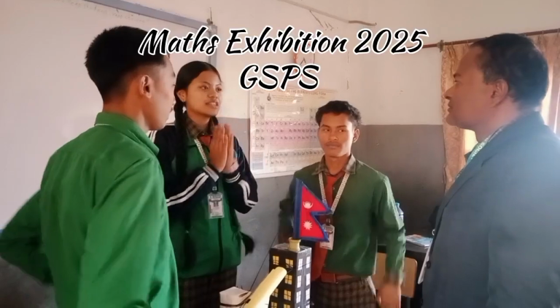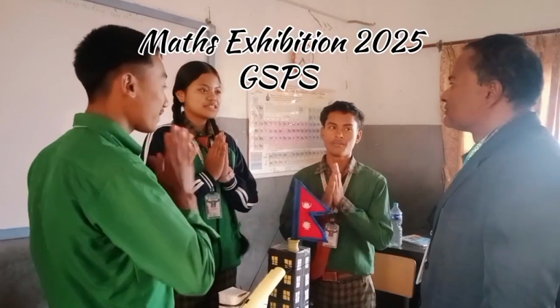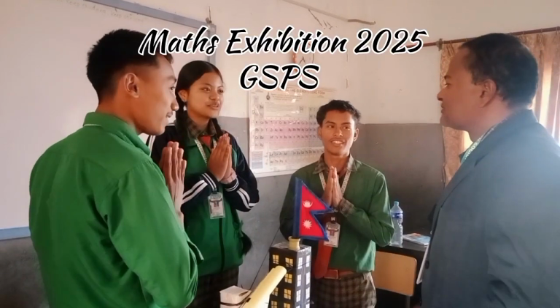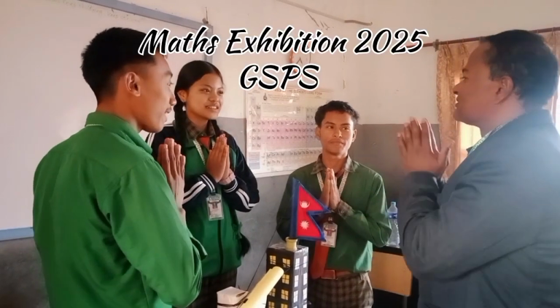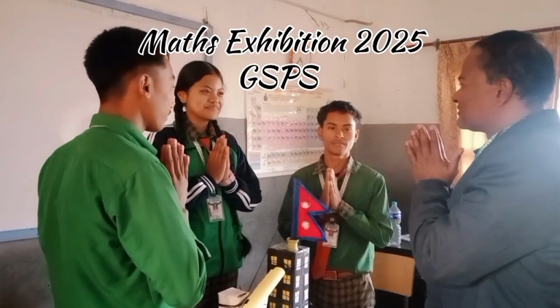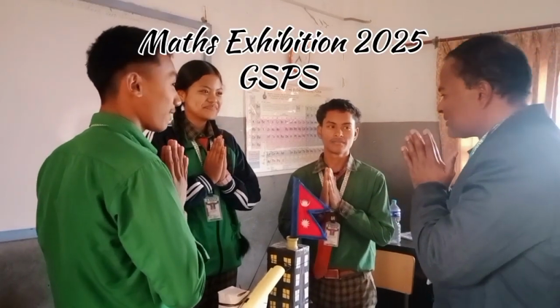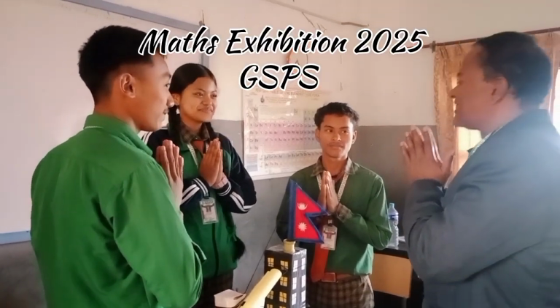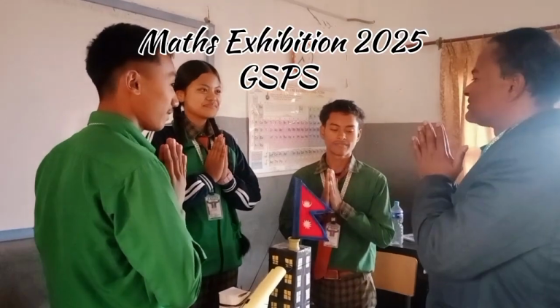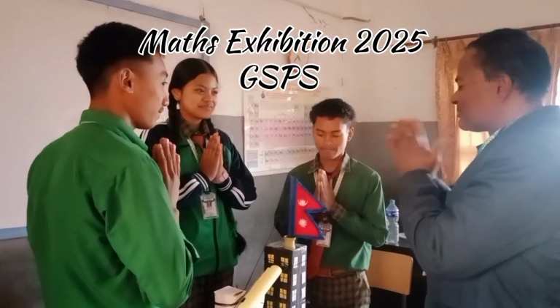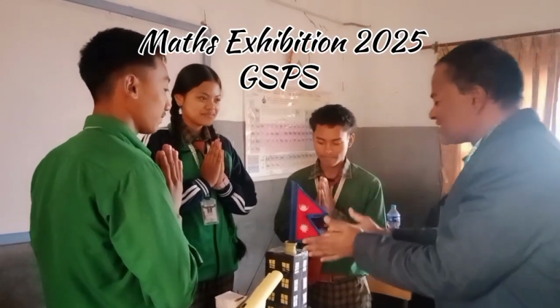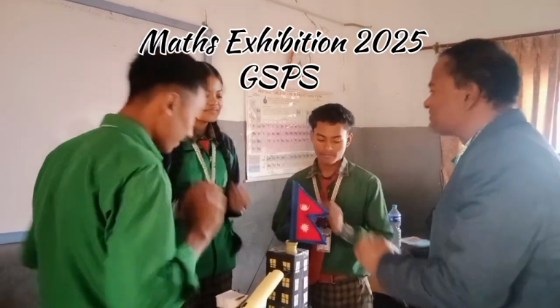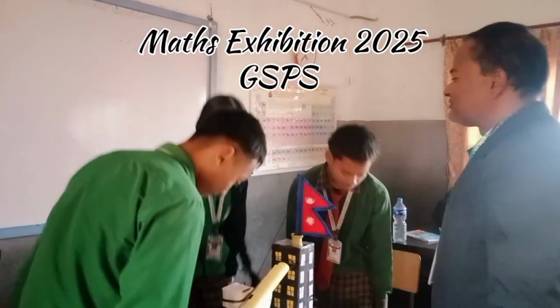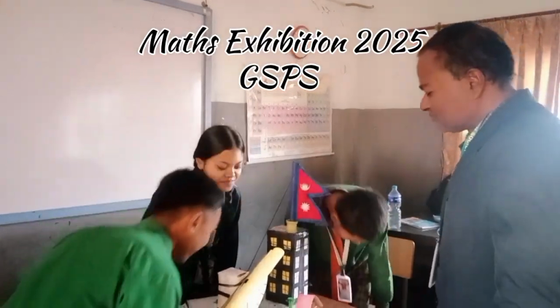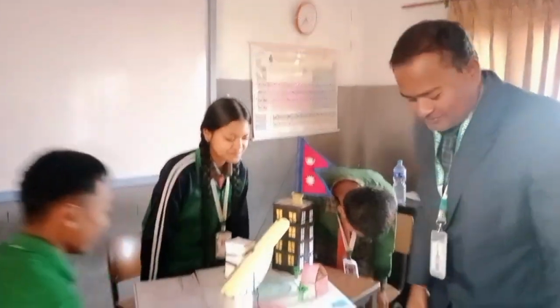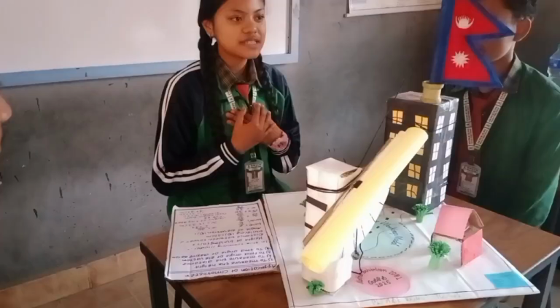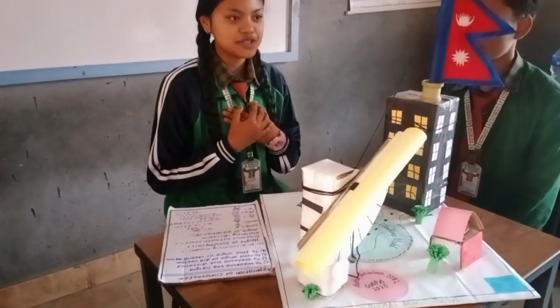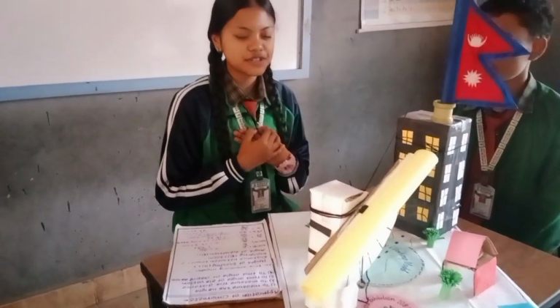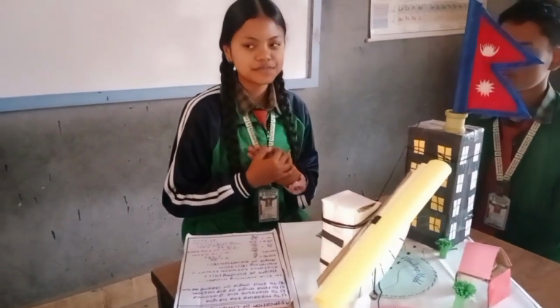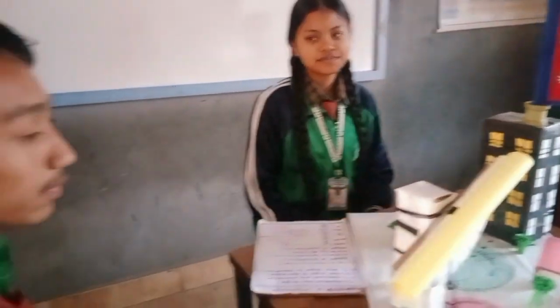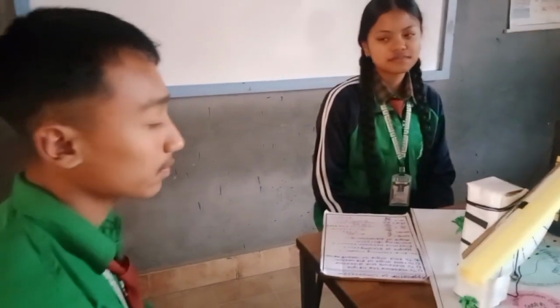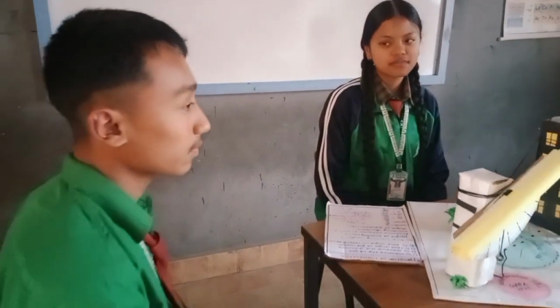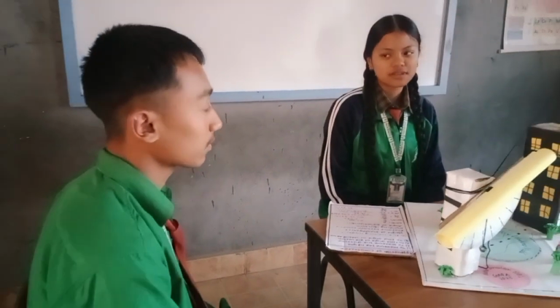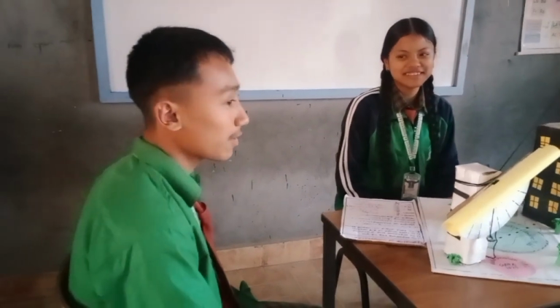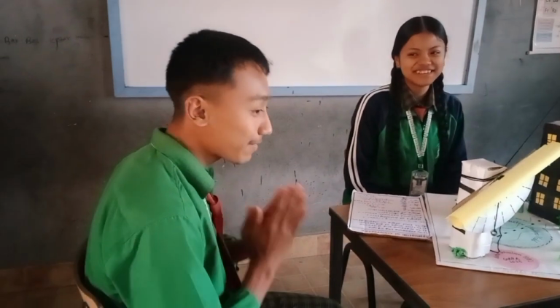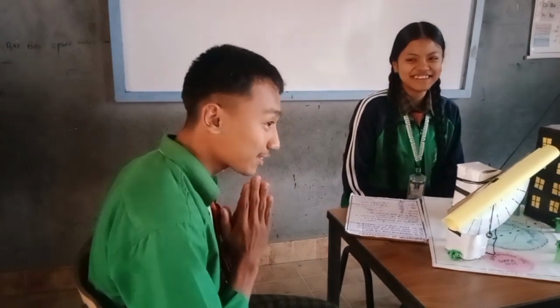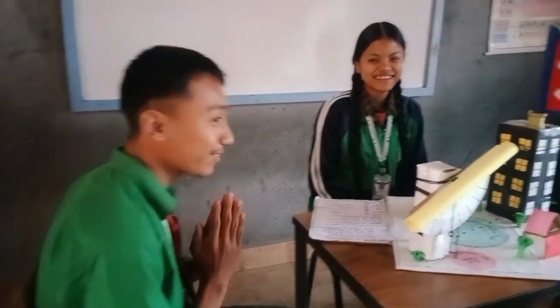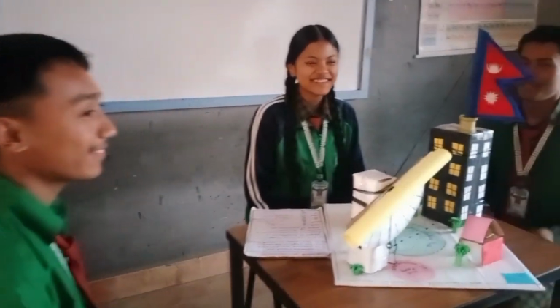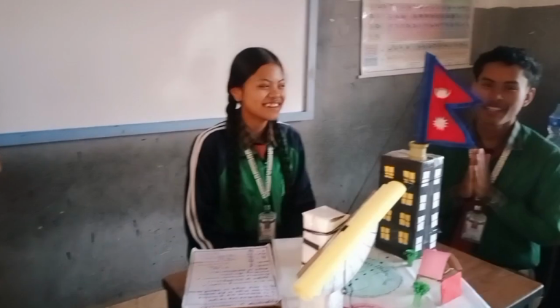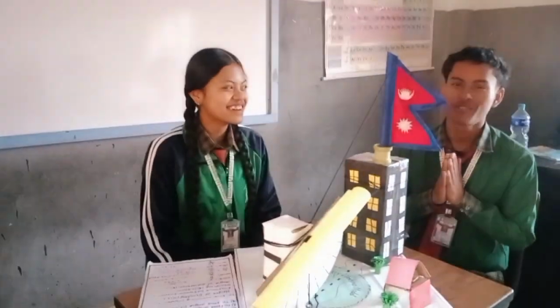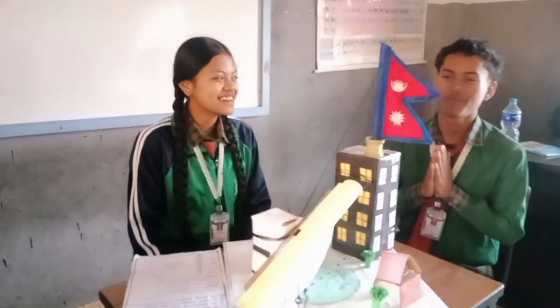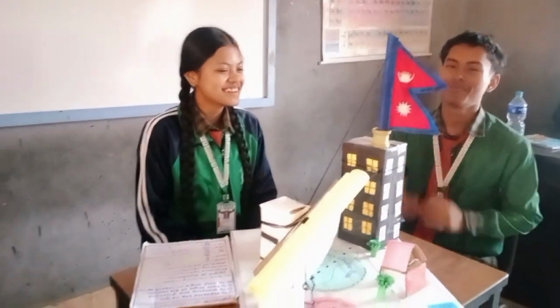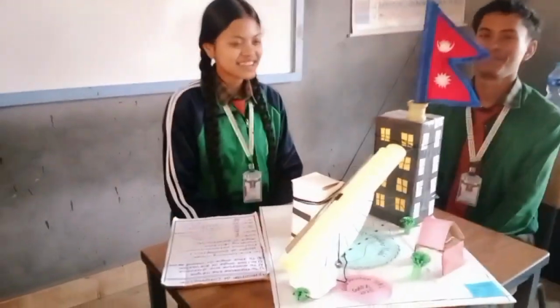Exploring Mathematics Through Models, presented by Class 9 students Arushi, Arohi, Neeraj, and their team. Facilitator: Maths Teacher Shran Karn. School: Green Society Public School.